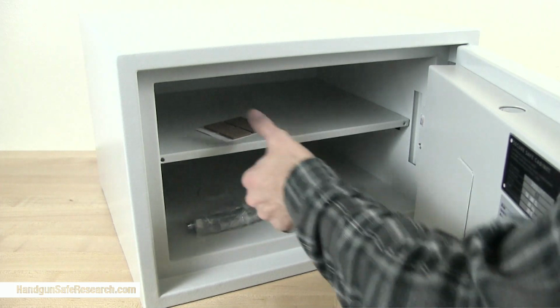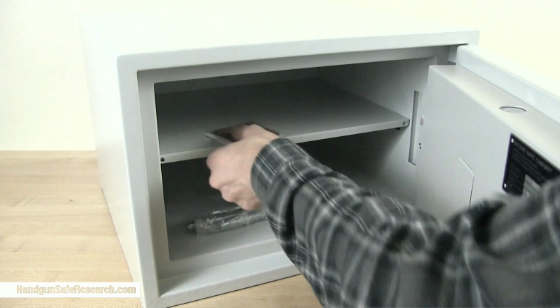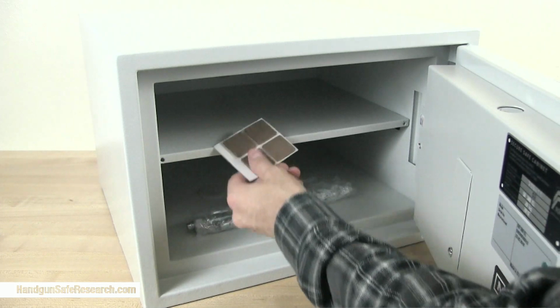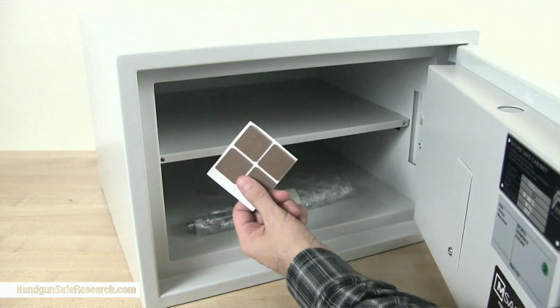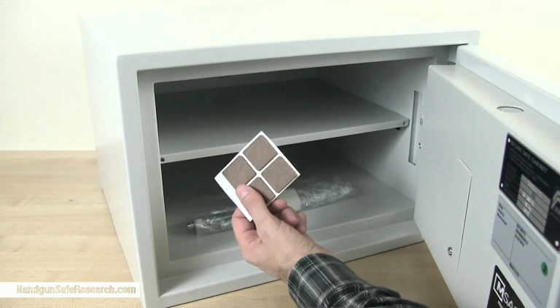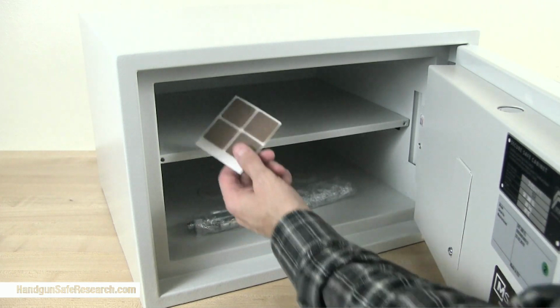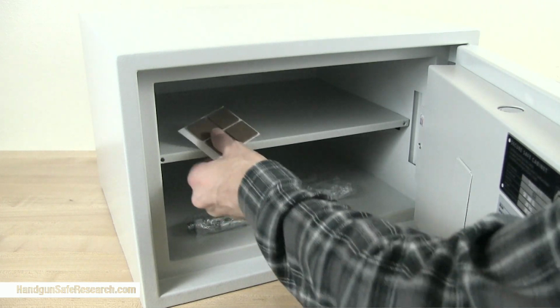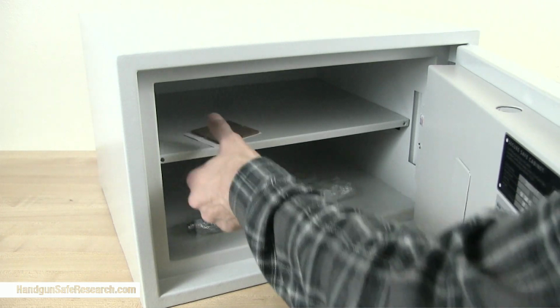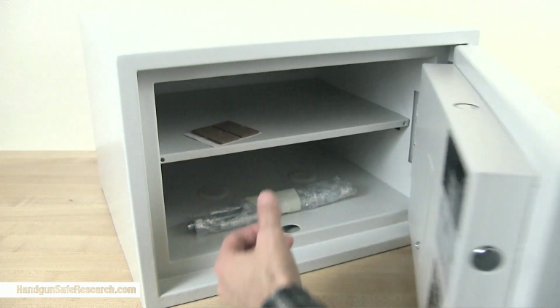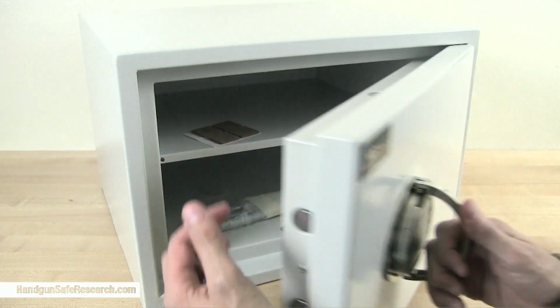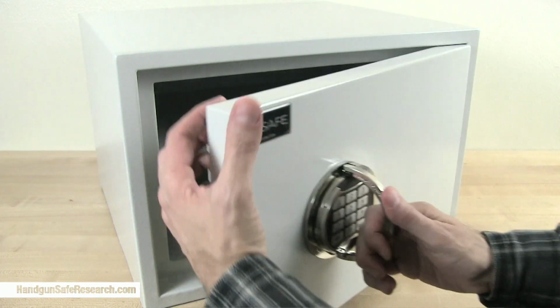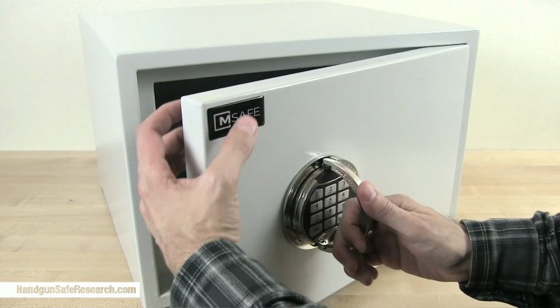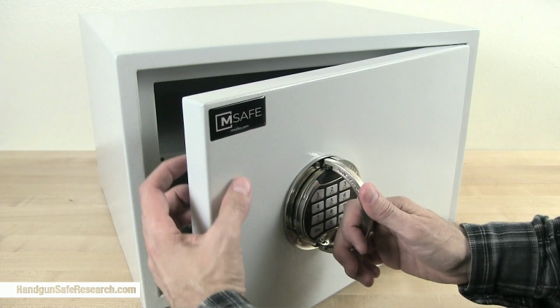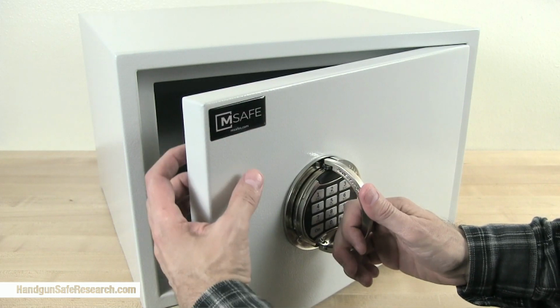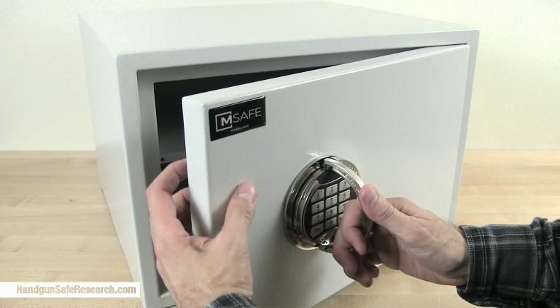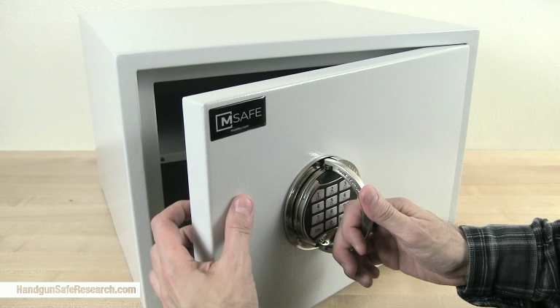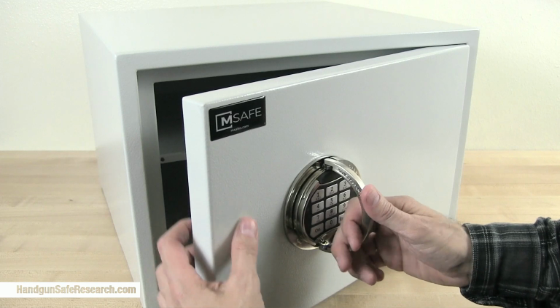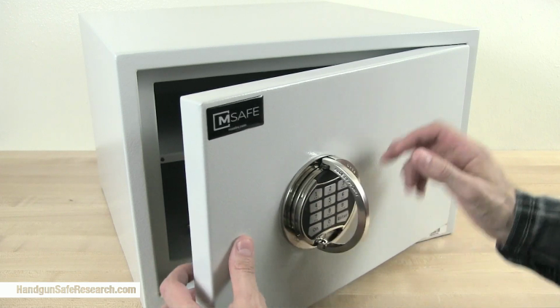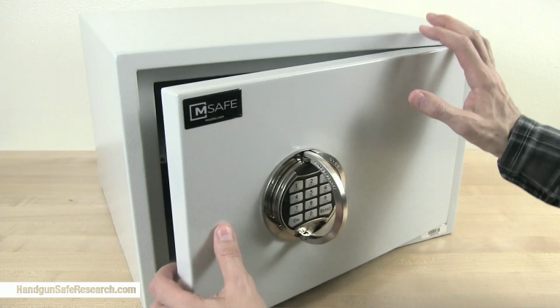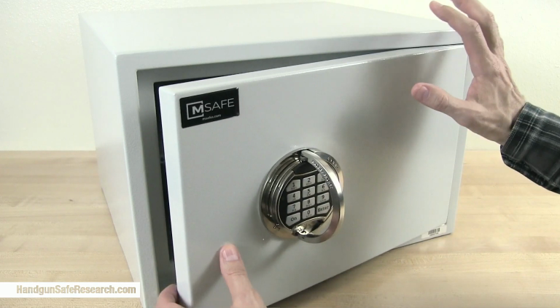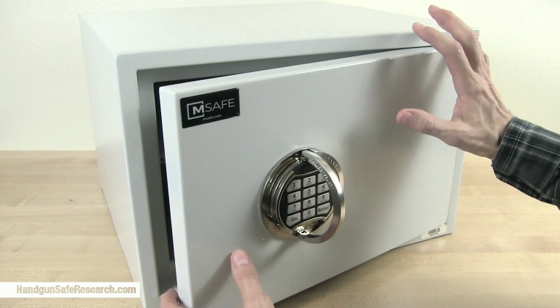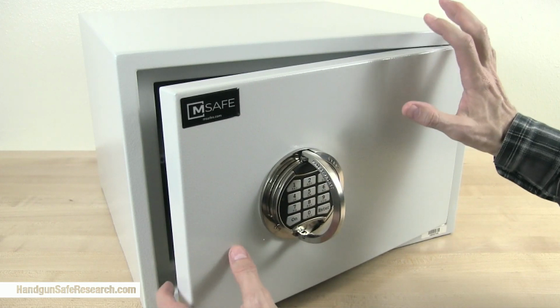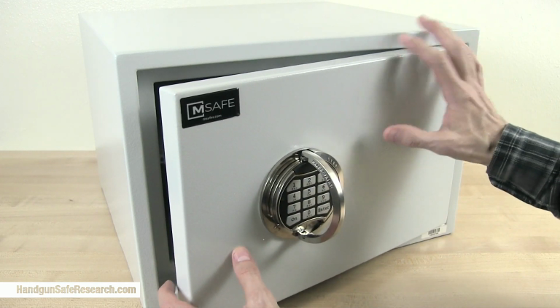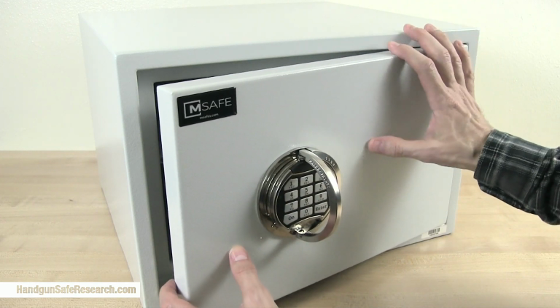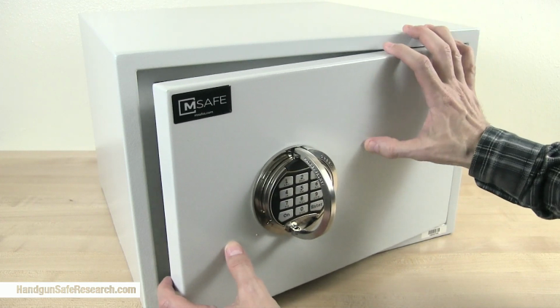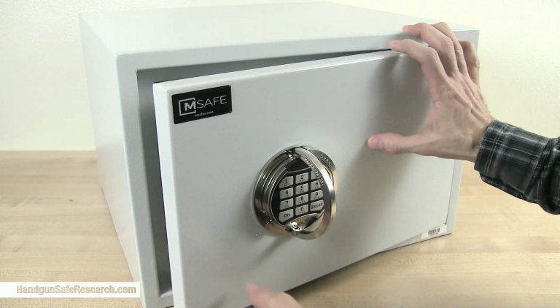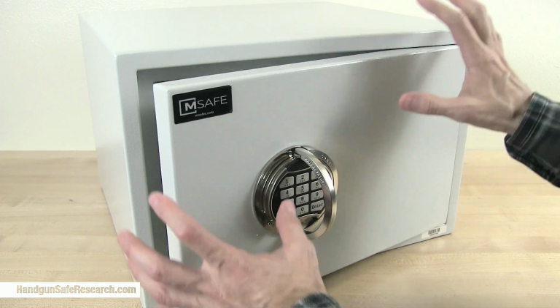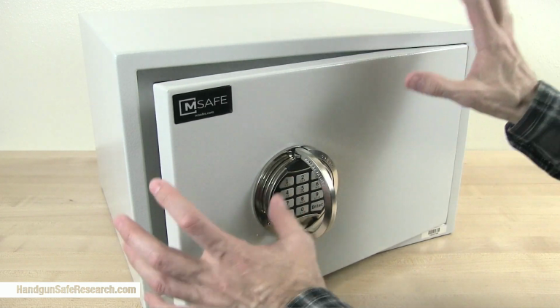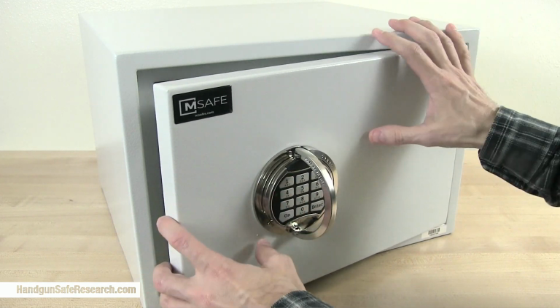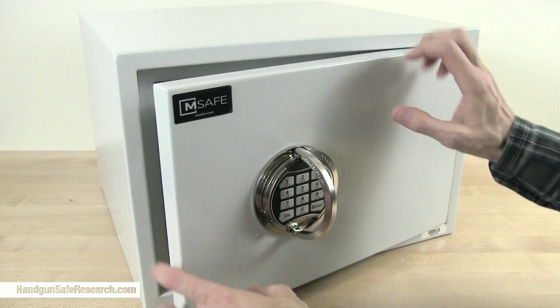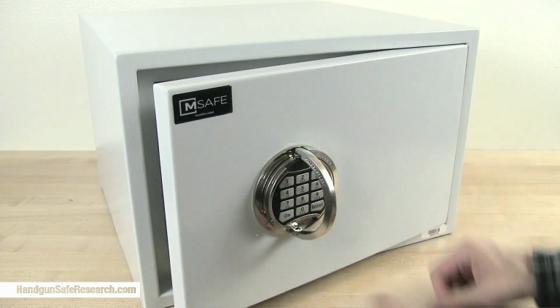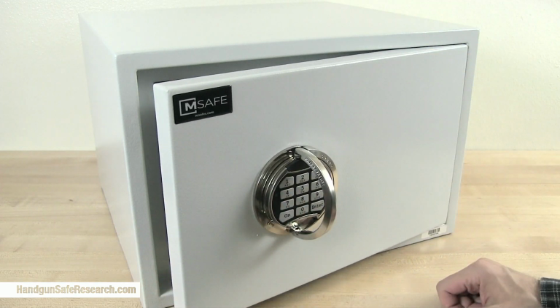You also get pads you can put on the door so that it closes quietly. I should also mention, this thing is heavy. There's a lot of steel here.